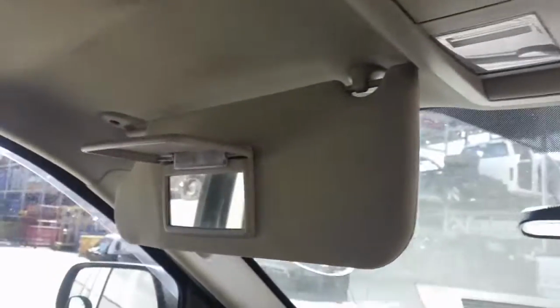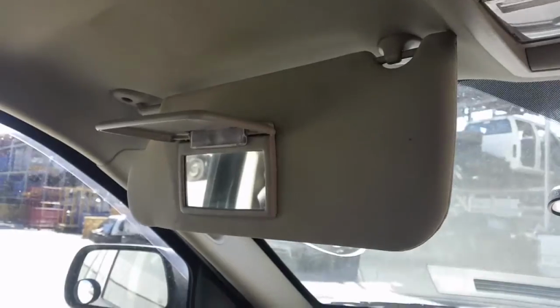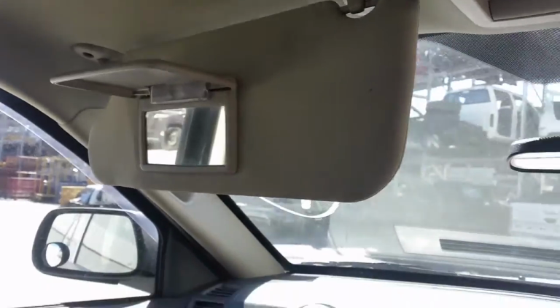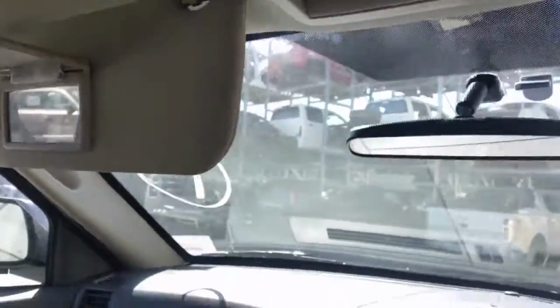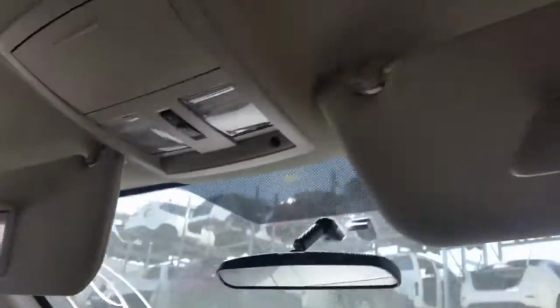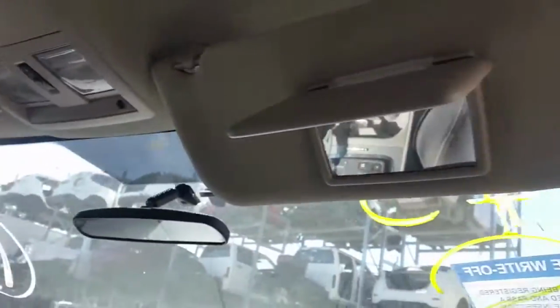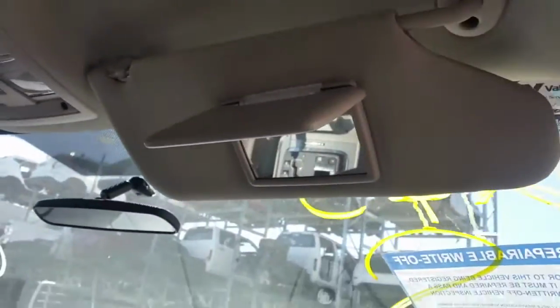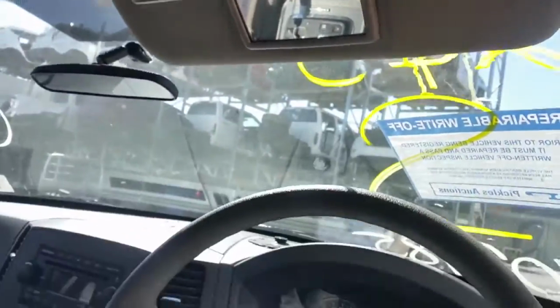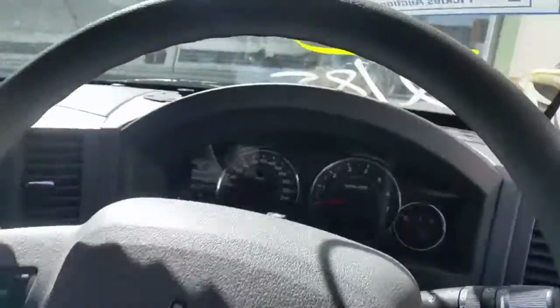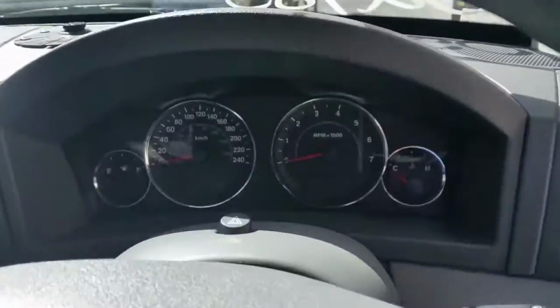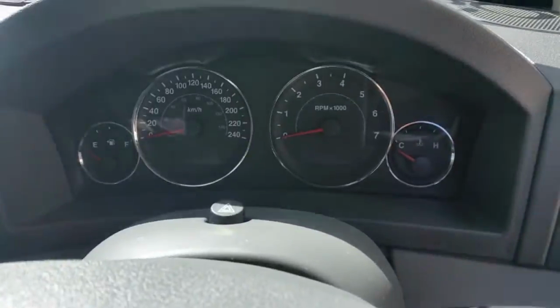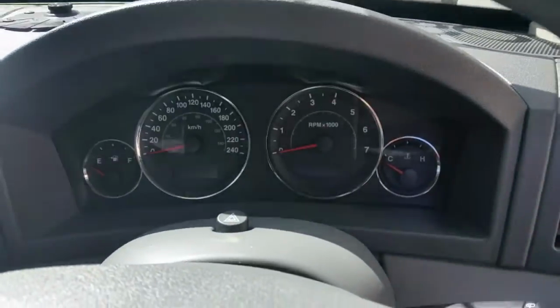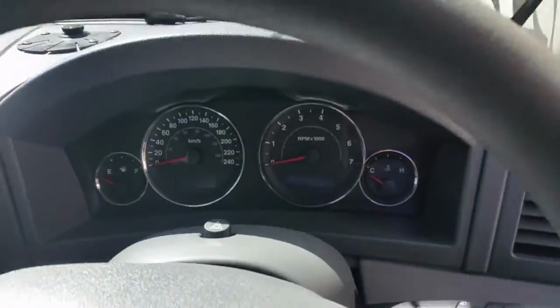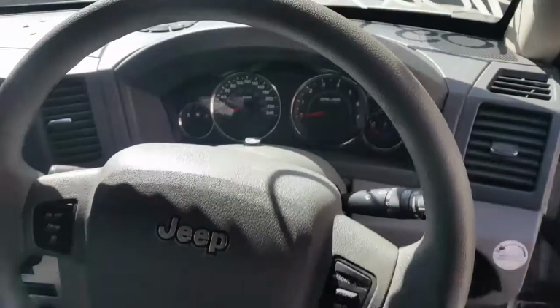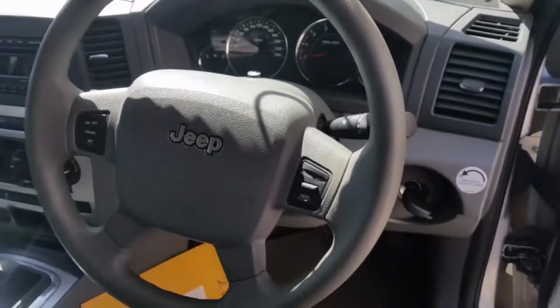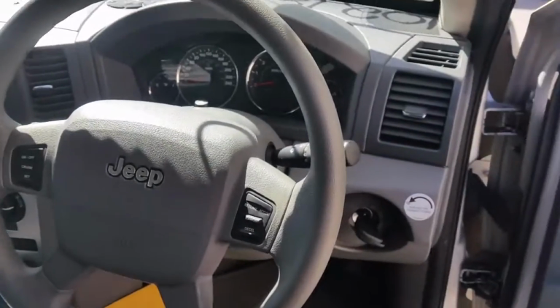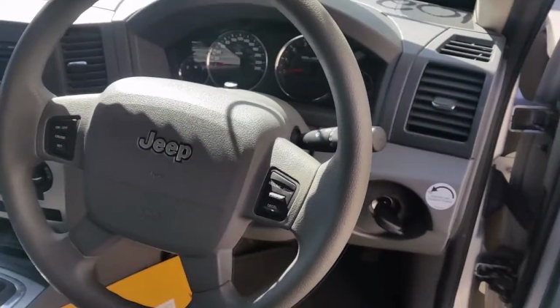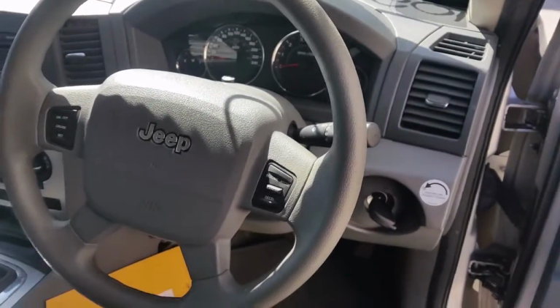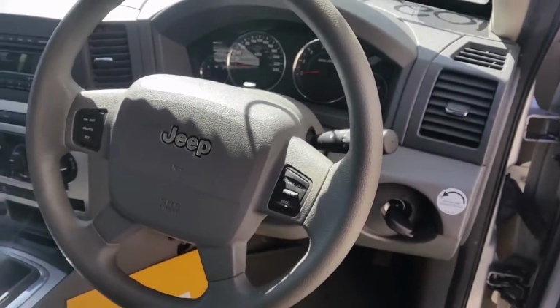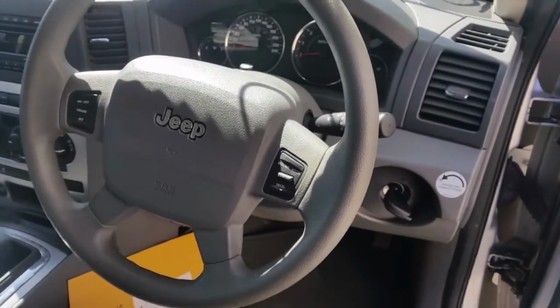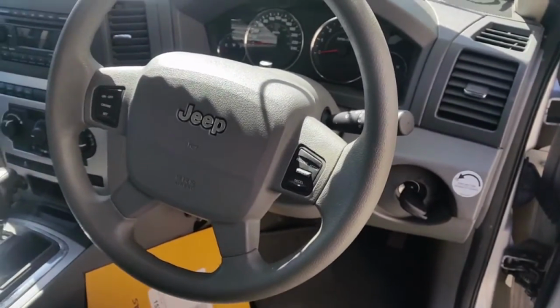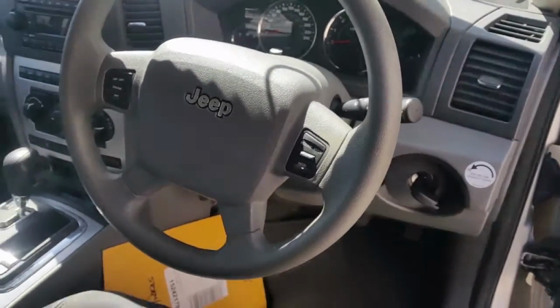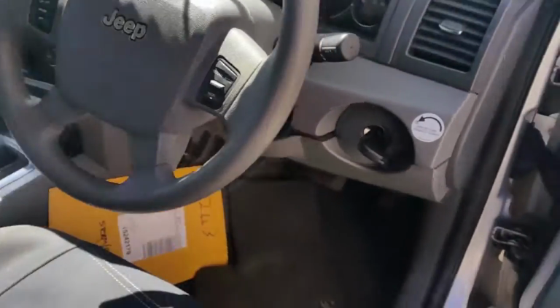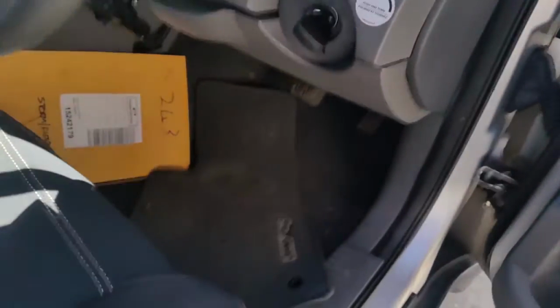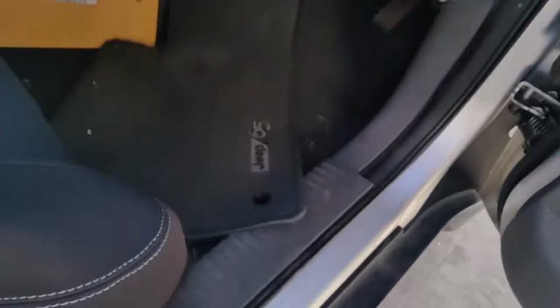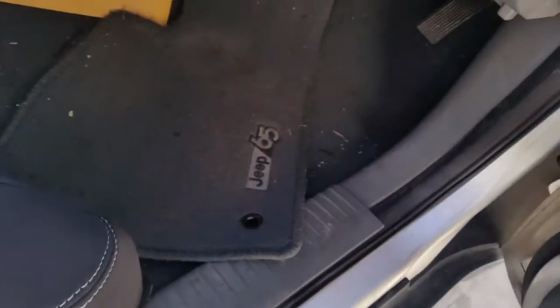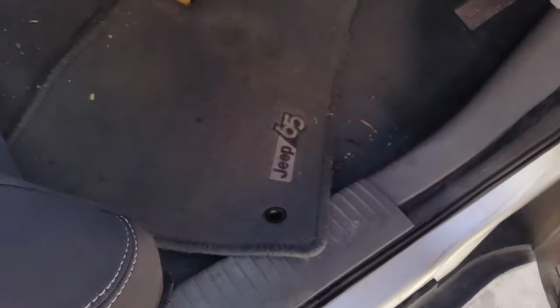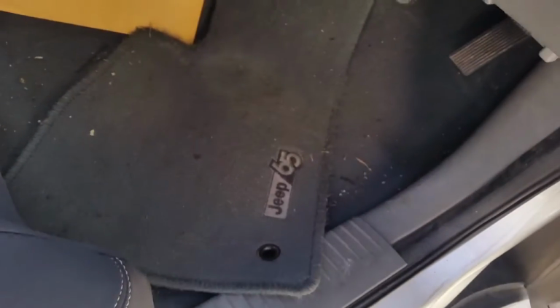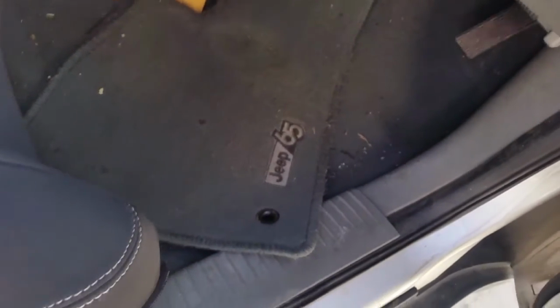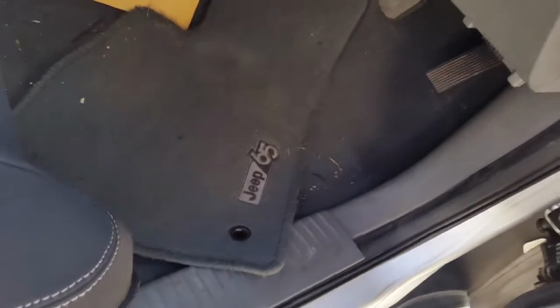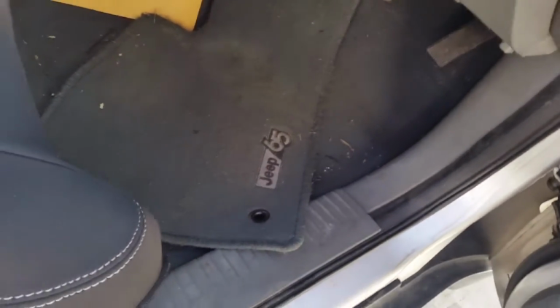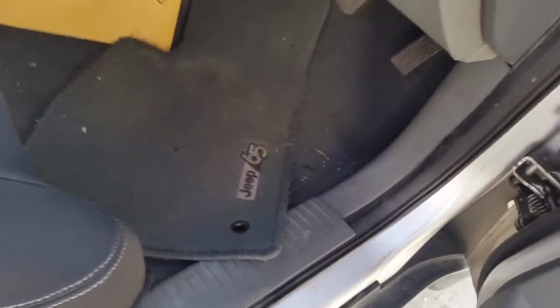Left sun visor. Right sun visor. Instrument cluster. Full spoke vinyl steering wheel with cruise control. It also has a set of four factory grey floor mats.